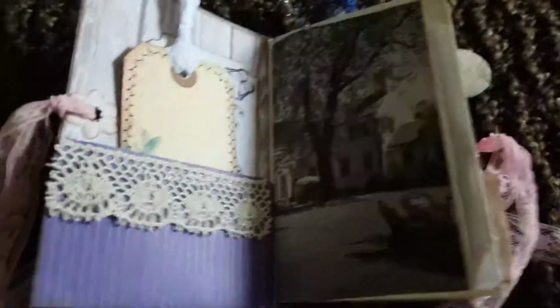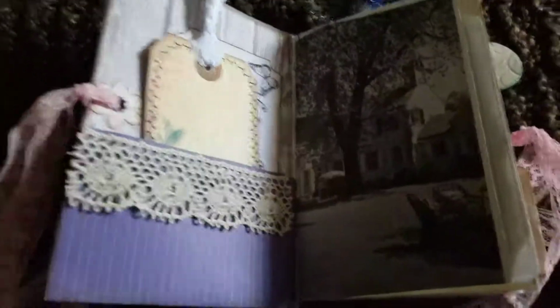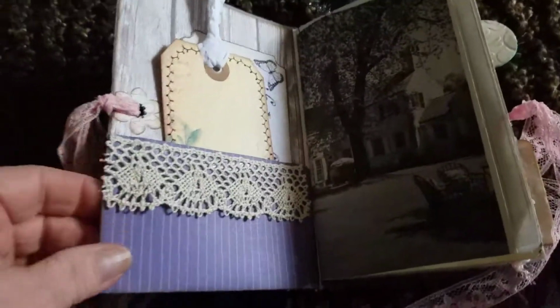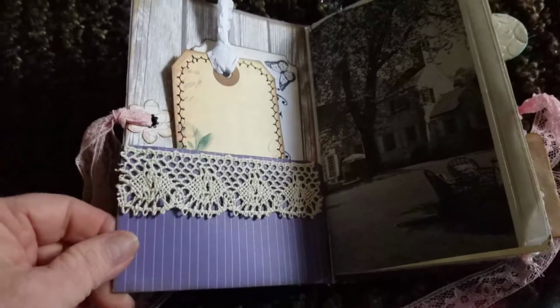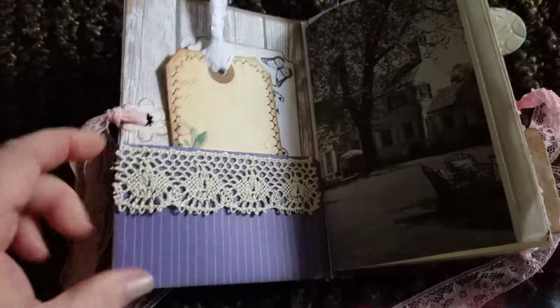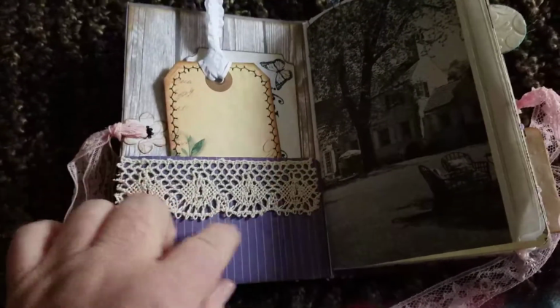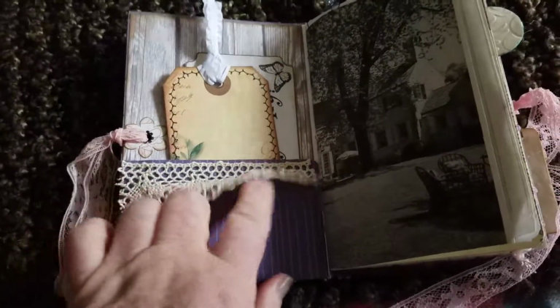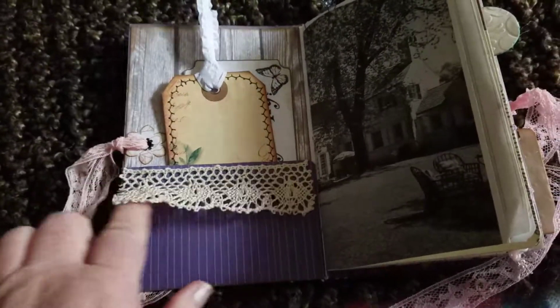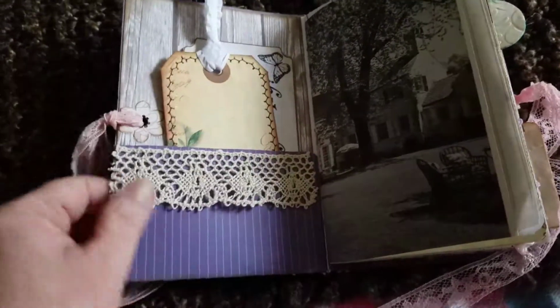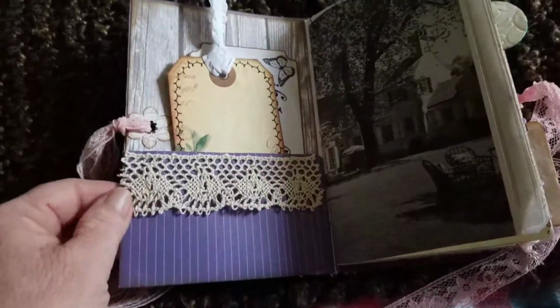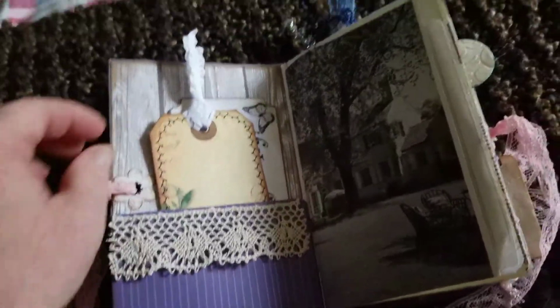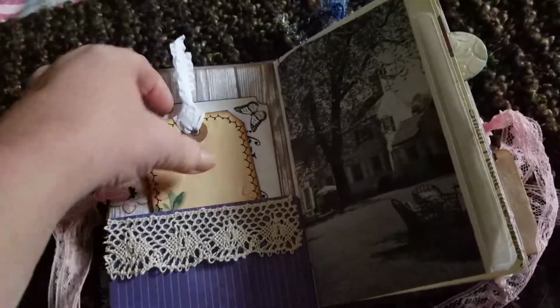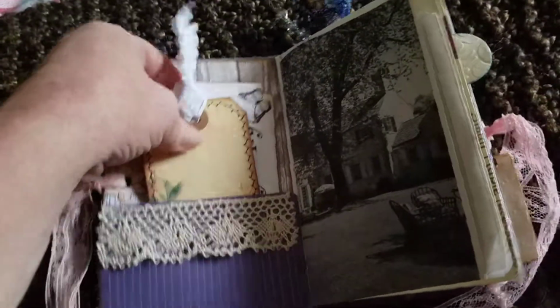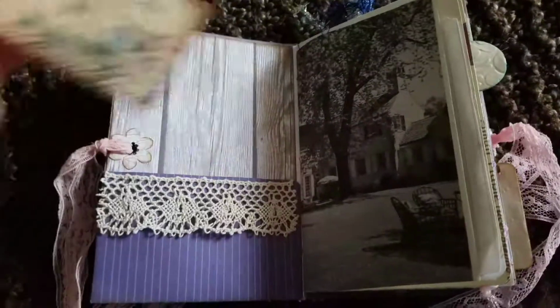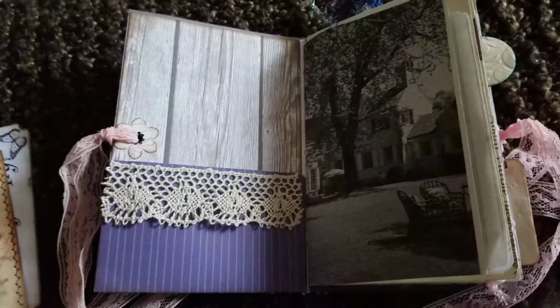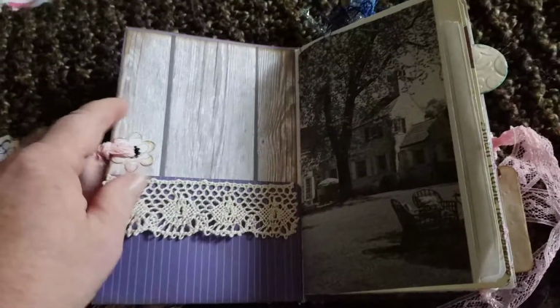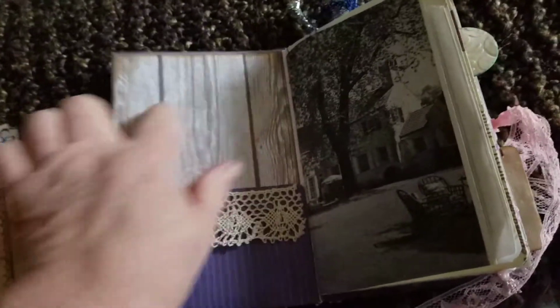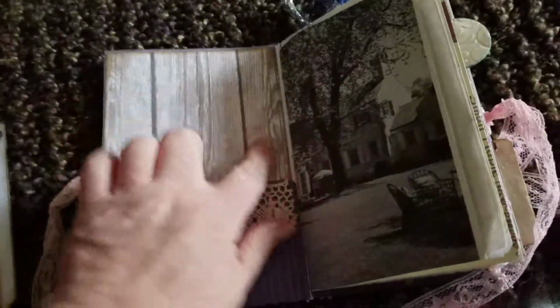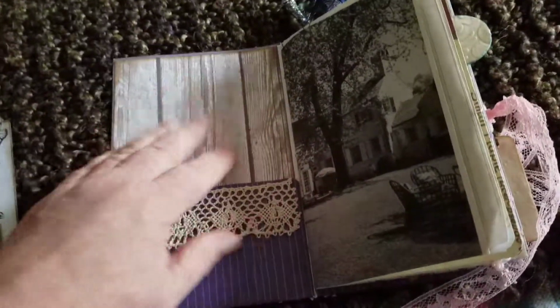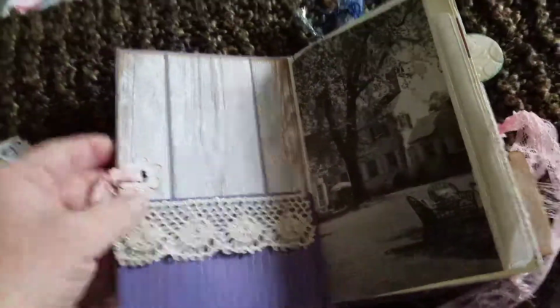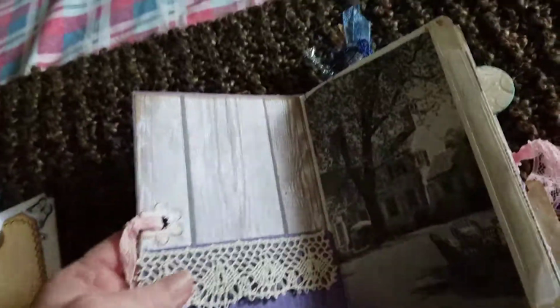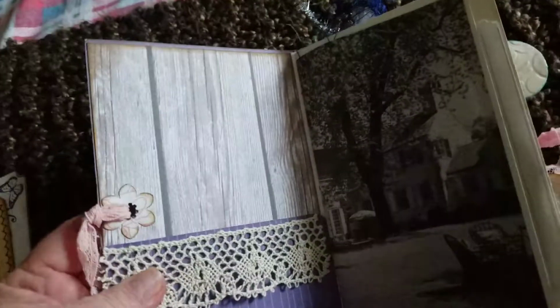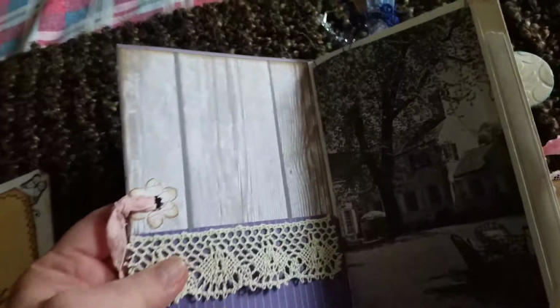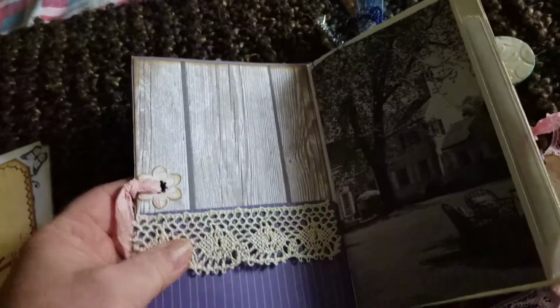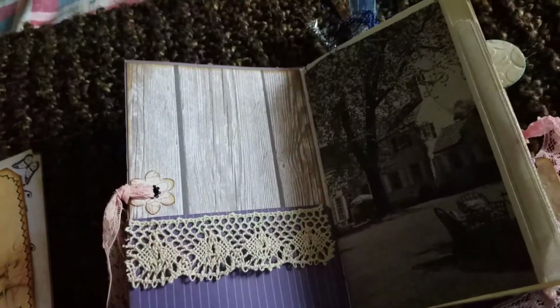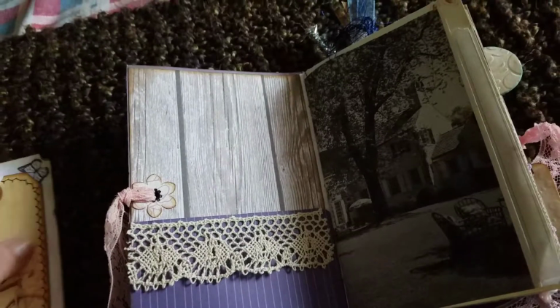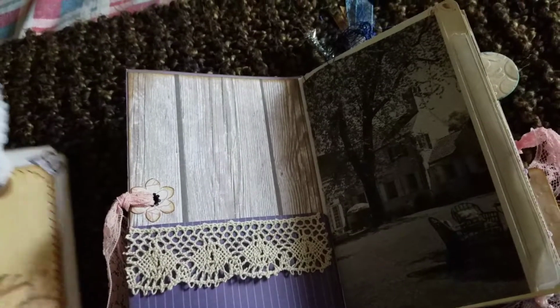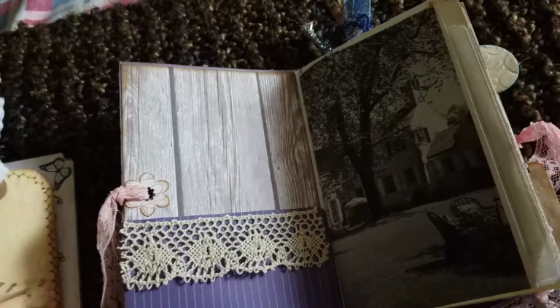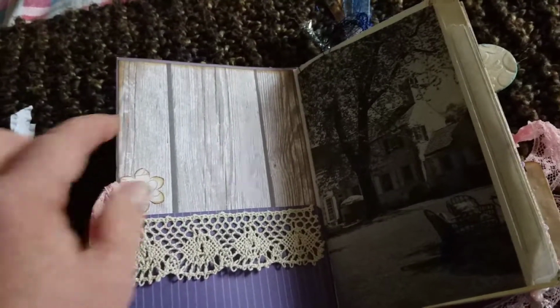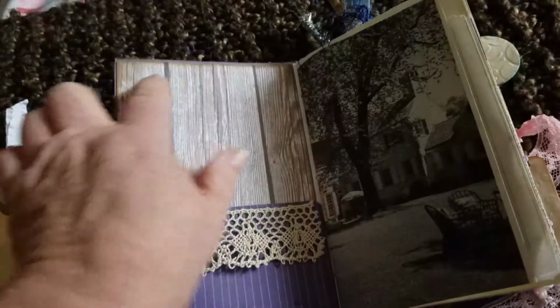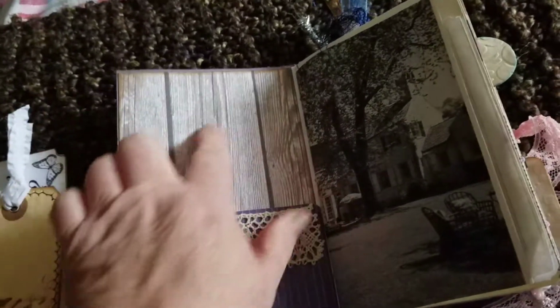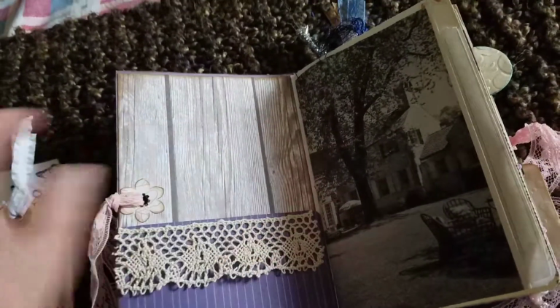We have a pocket in the front with some crocheted lace. This is the pattern paper I chose for the back — isn't that cool, I really like that. You could even journal a little bit on there.